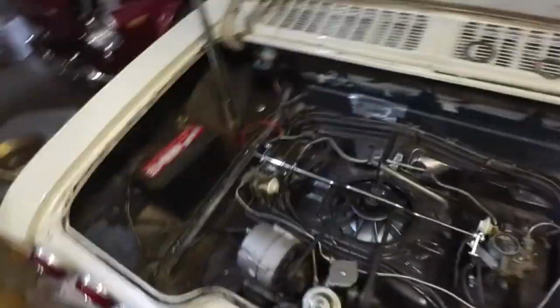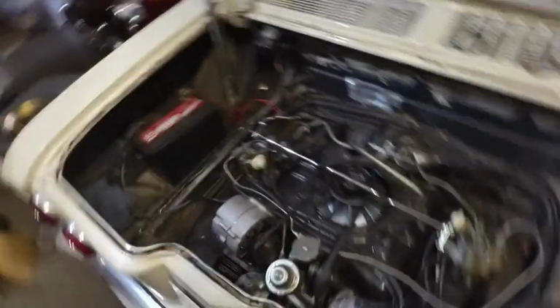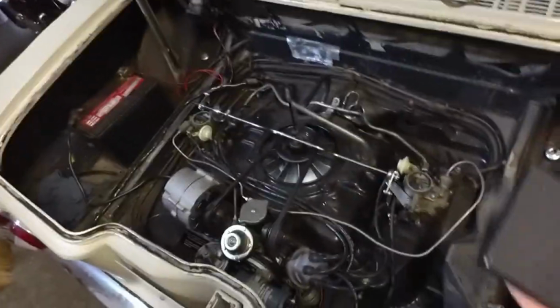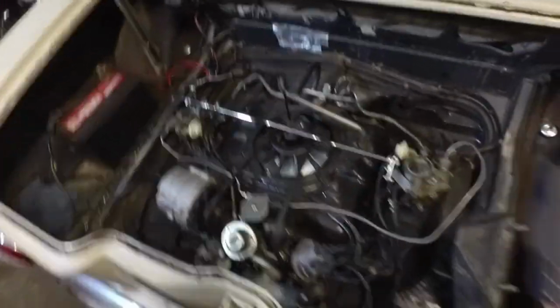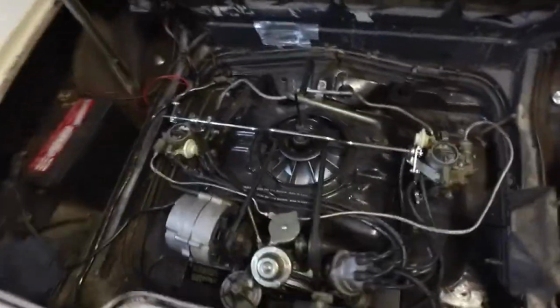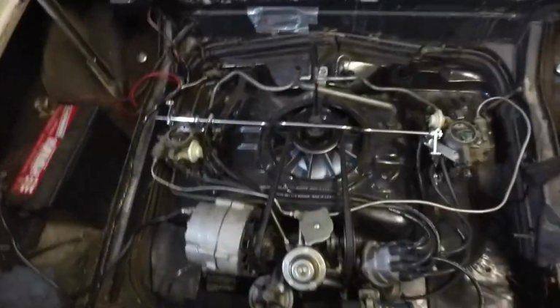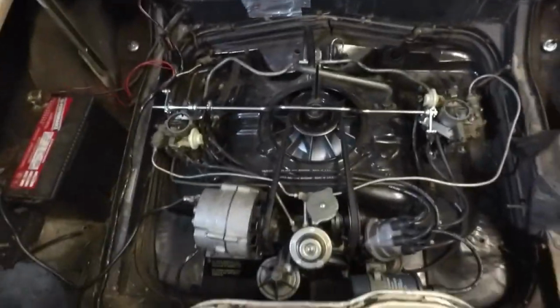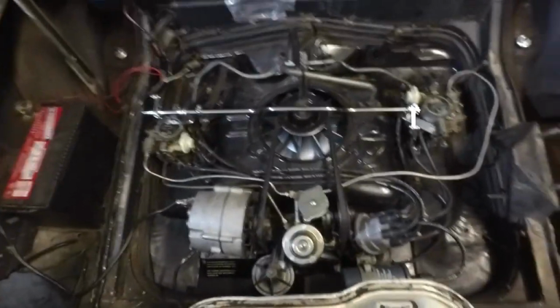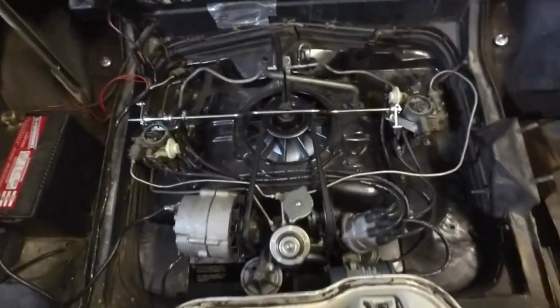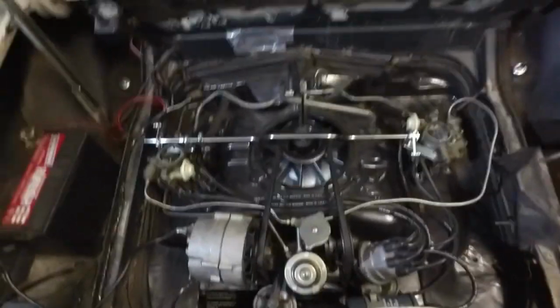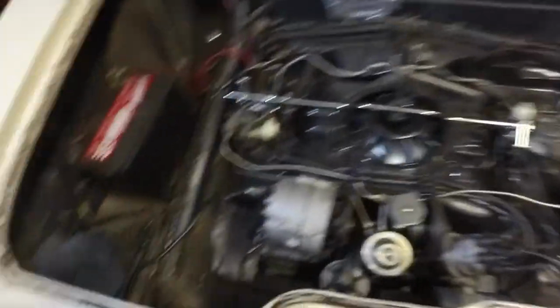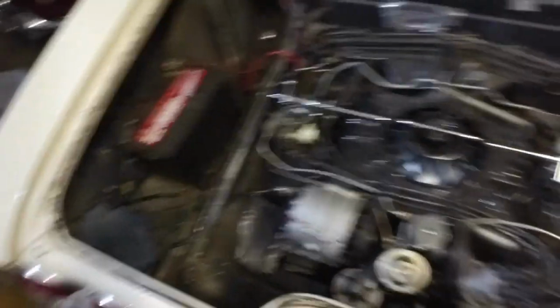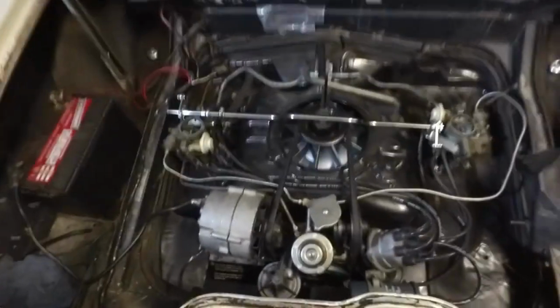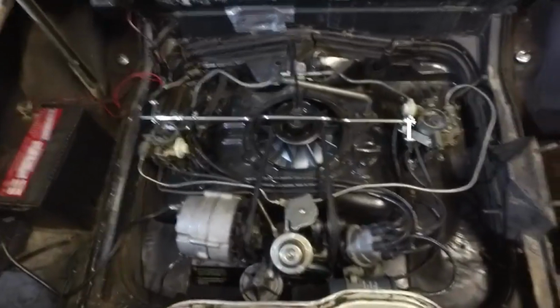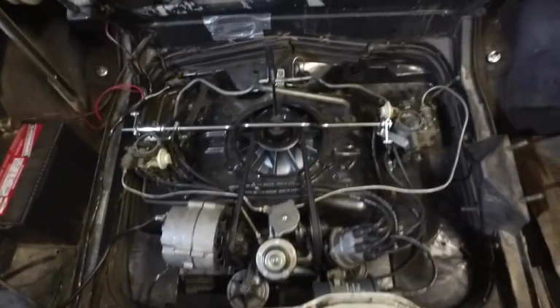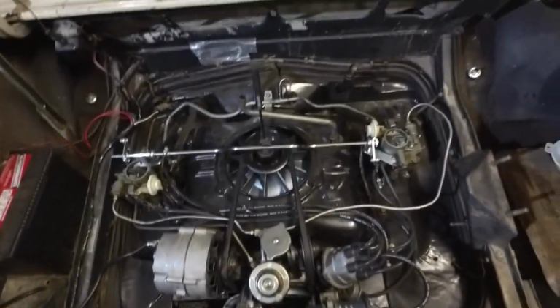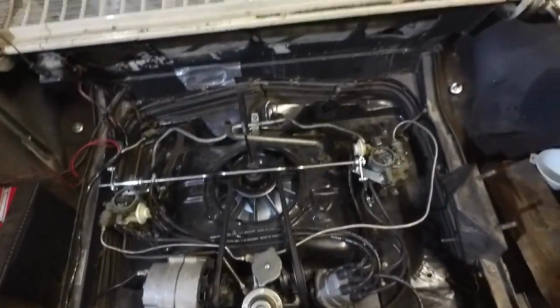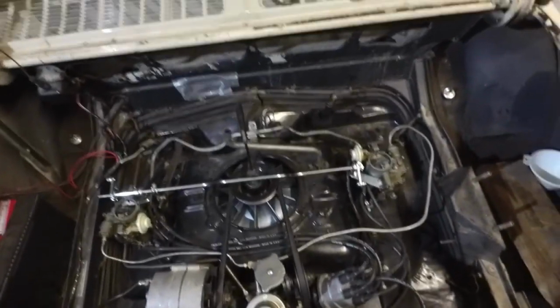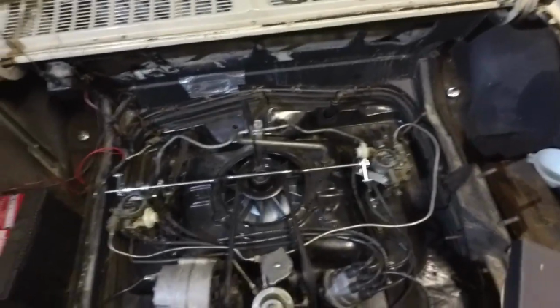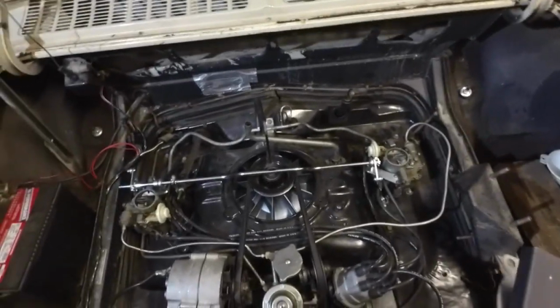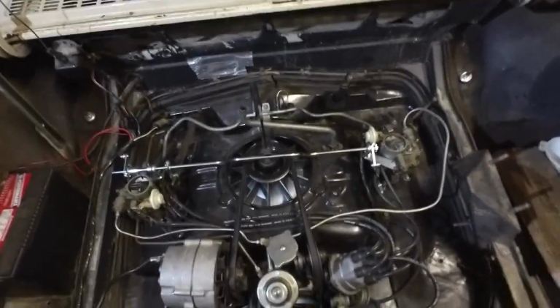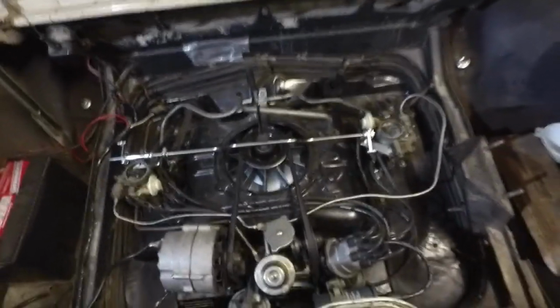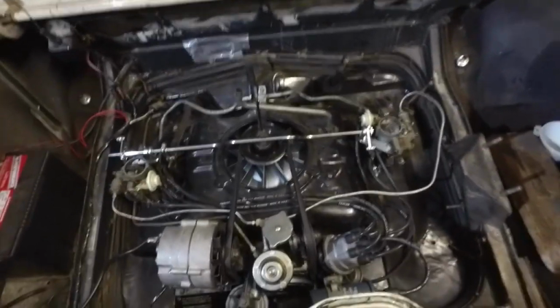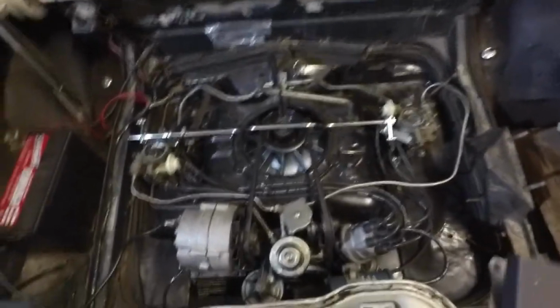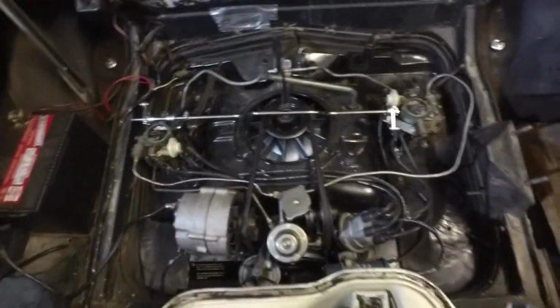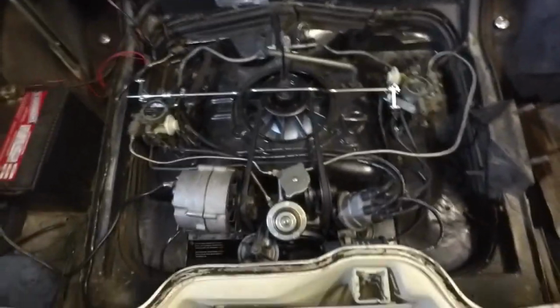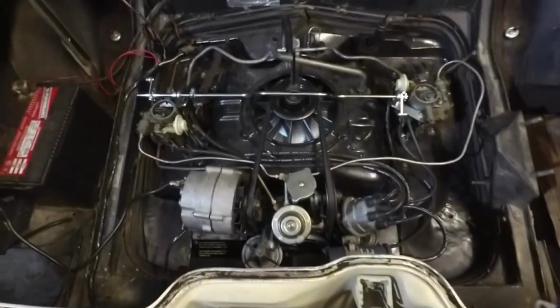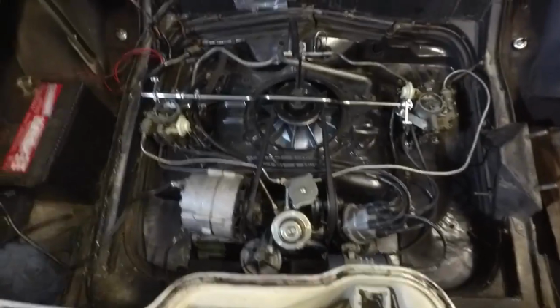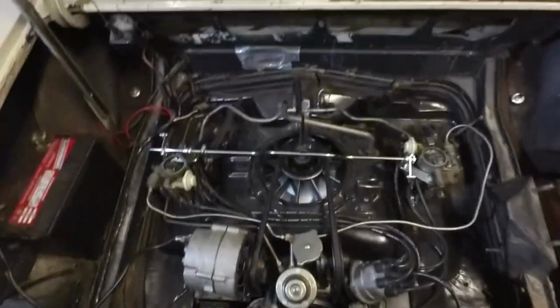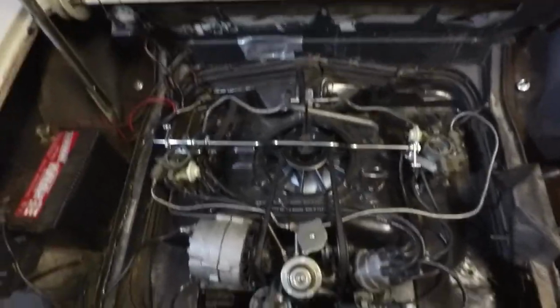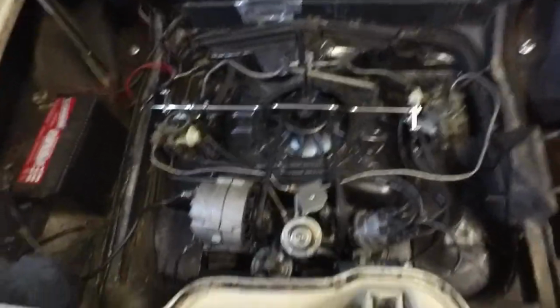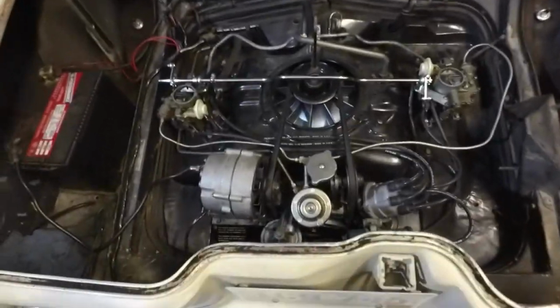Hi, Chess Cain here. We're going to go over a couple things when you have your Corvair engine and you're working on it — a couple issues to identify as far as improving the cooling on the engine.